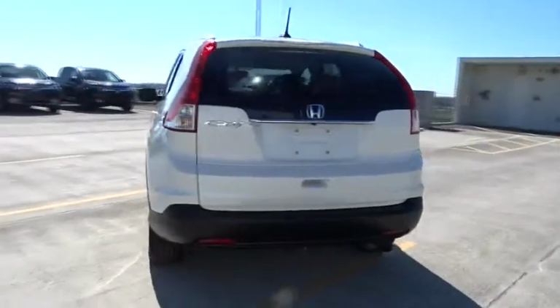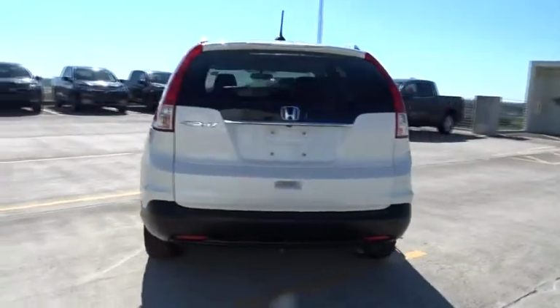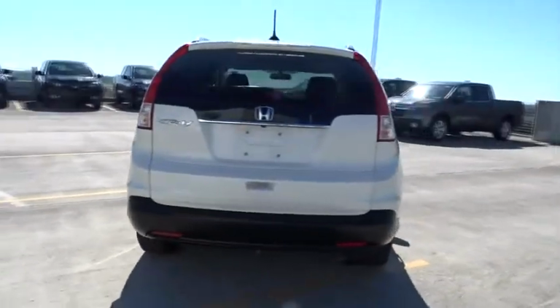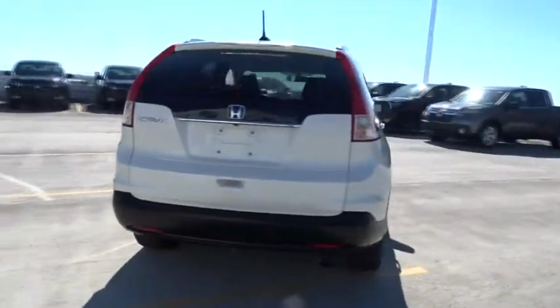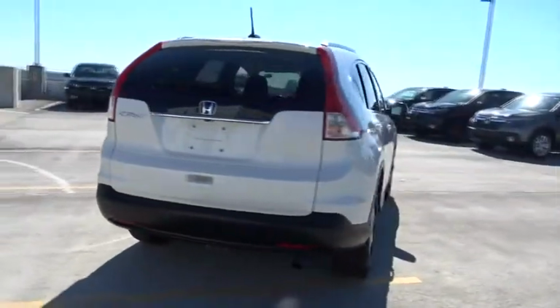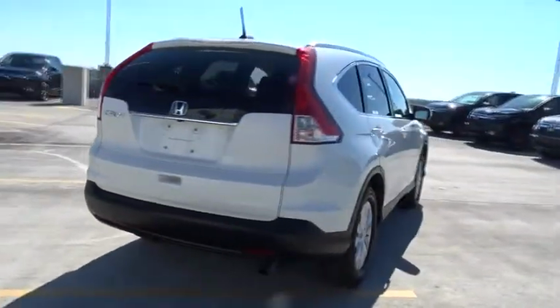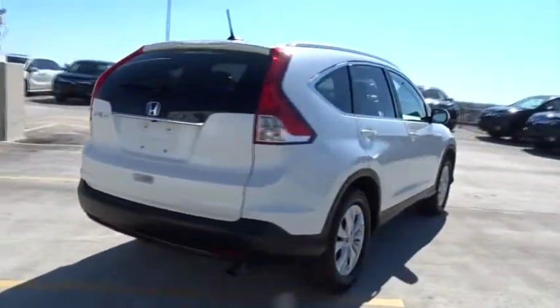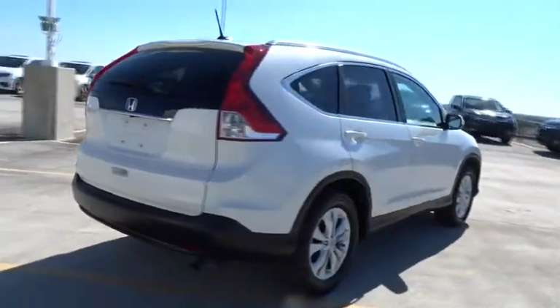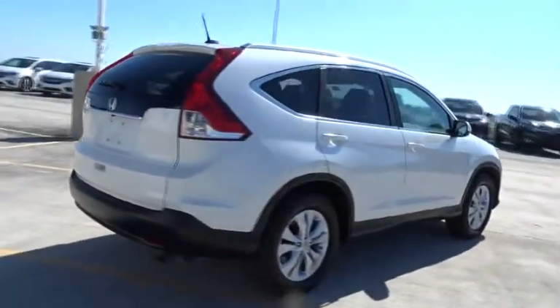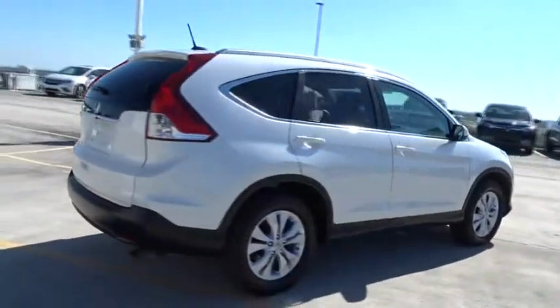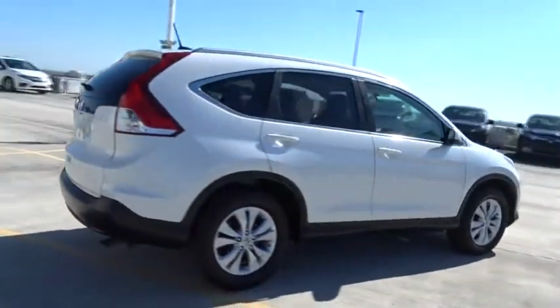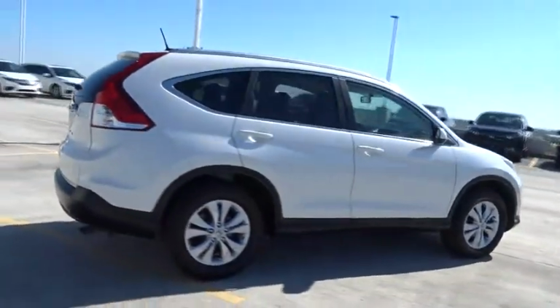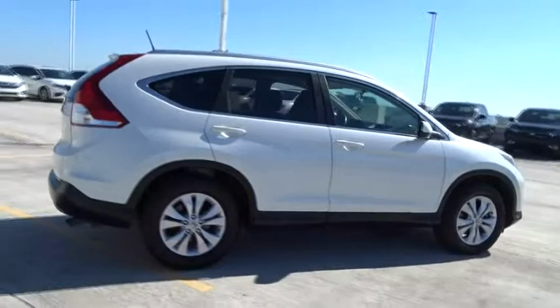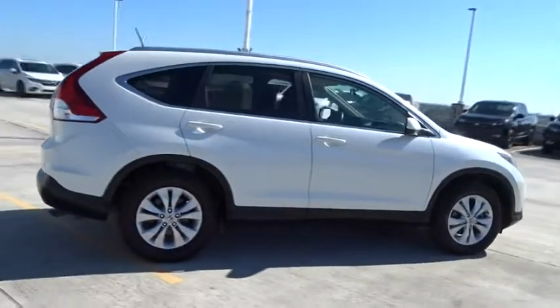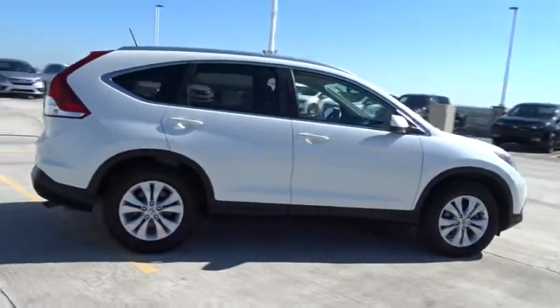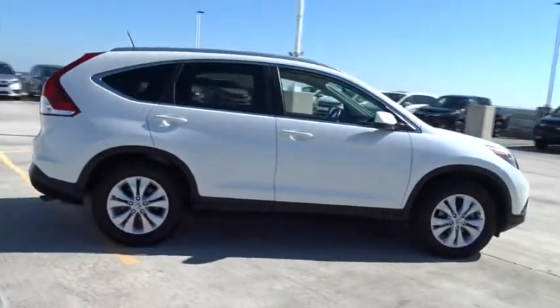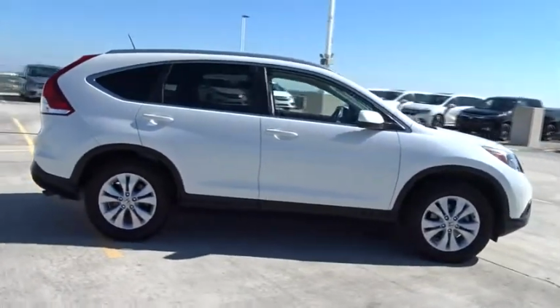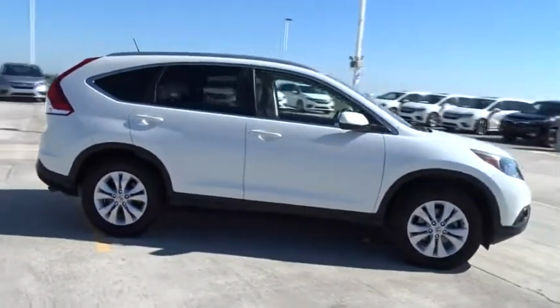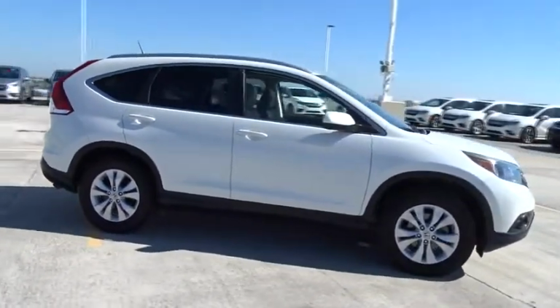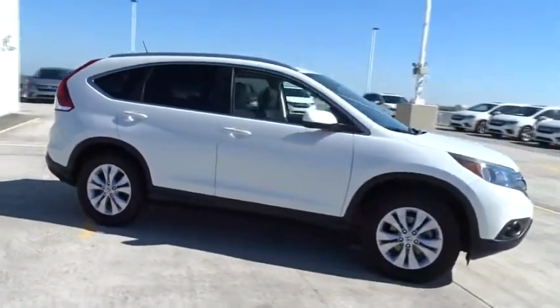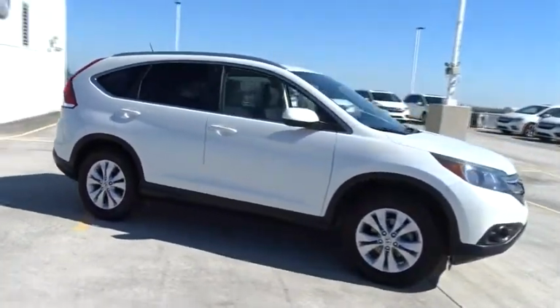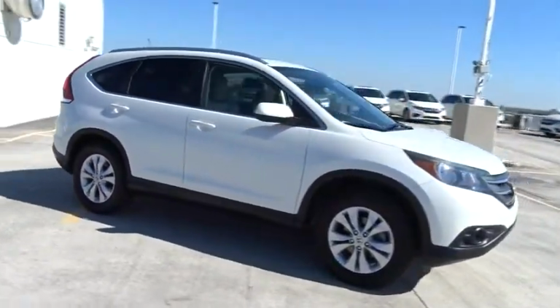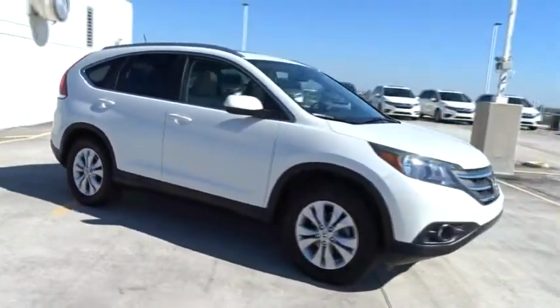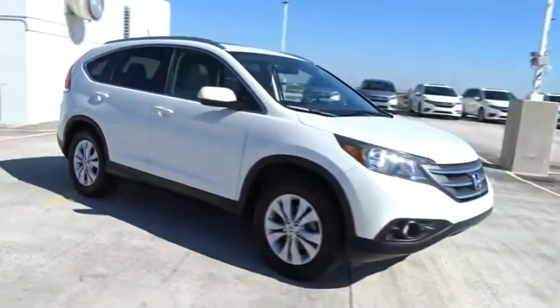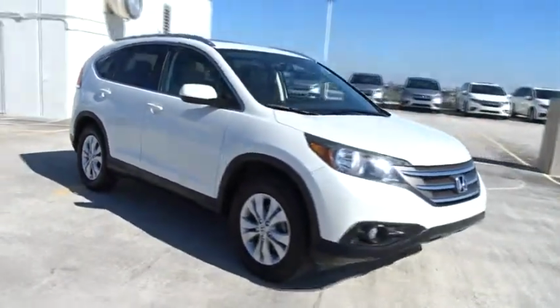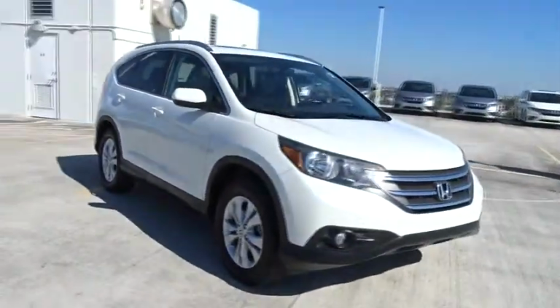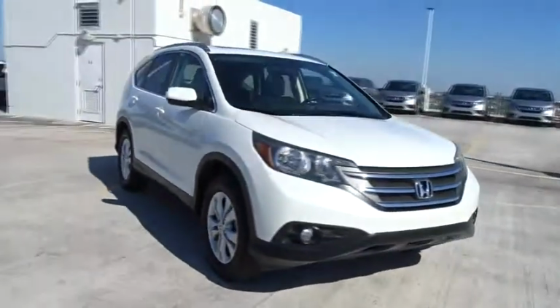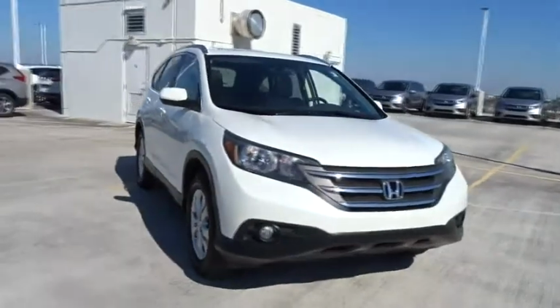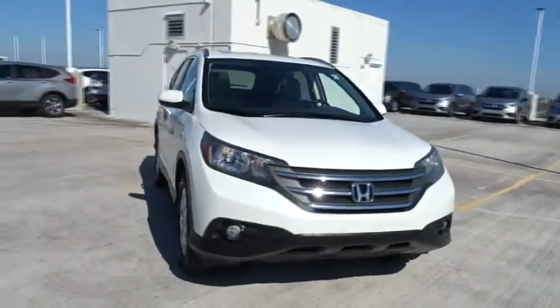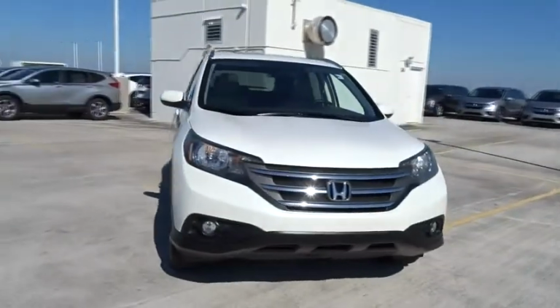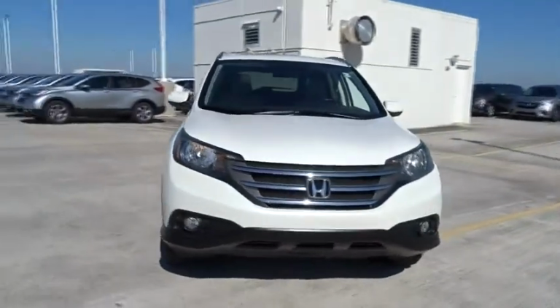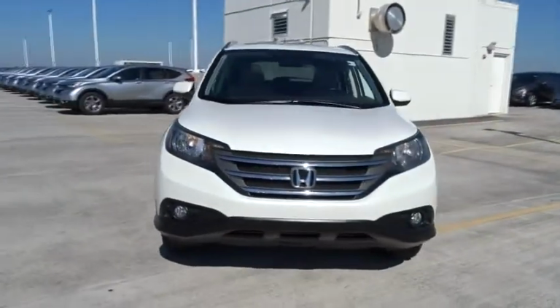This vehicle has less than 95,000 miles. Here are some of this vehicle's great options: leather-wrapped steering wheel, Bluetooth, ventilated front disc brakes, and tire pressure monitoring system.